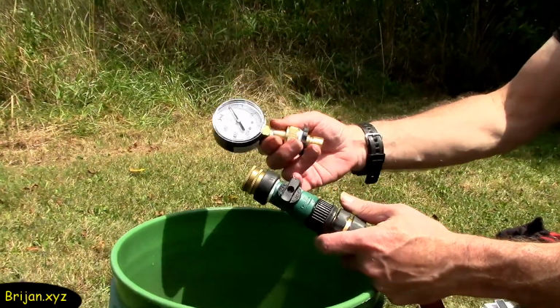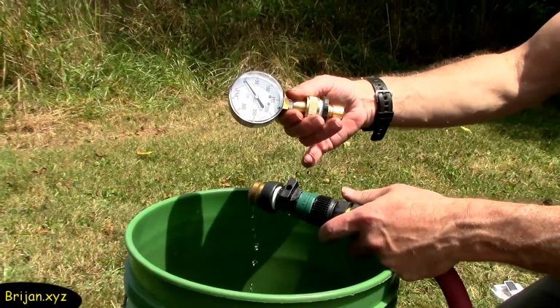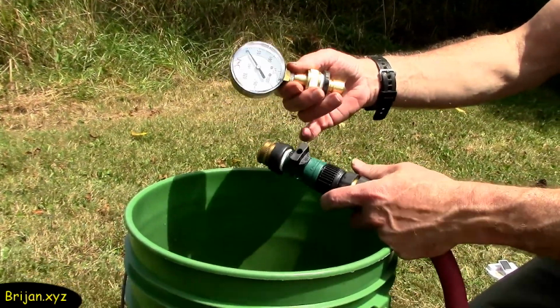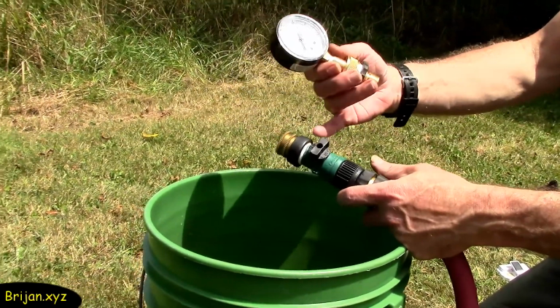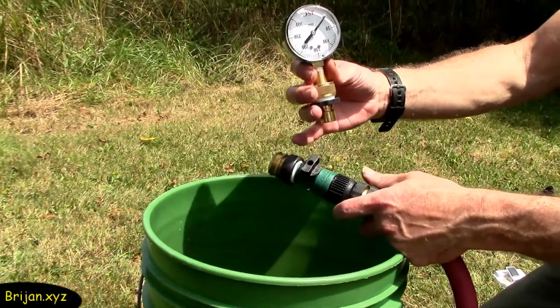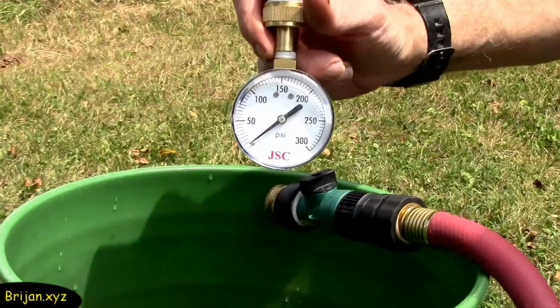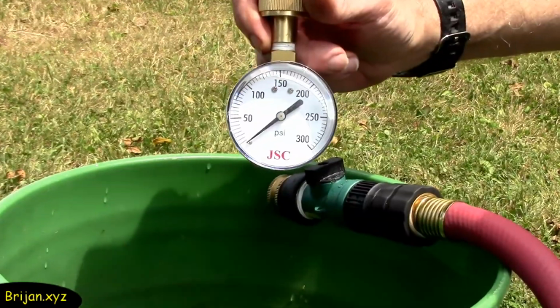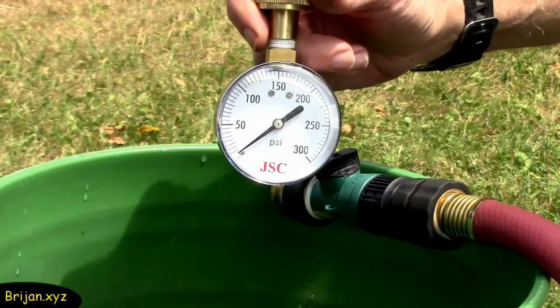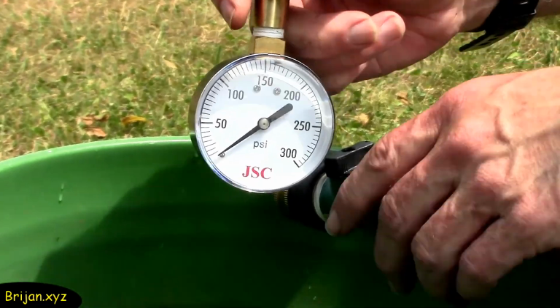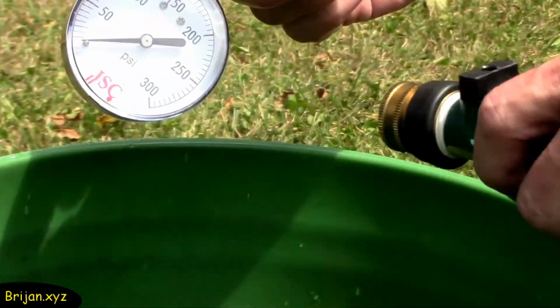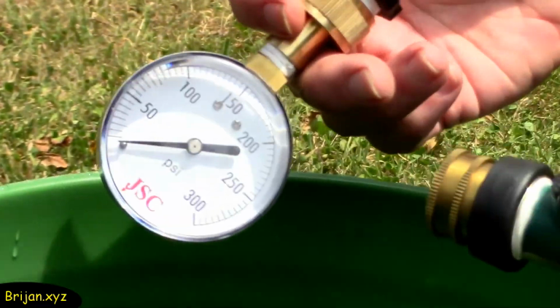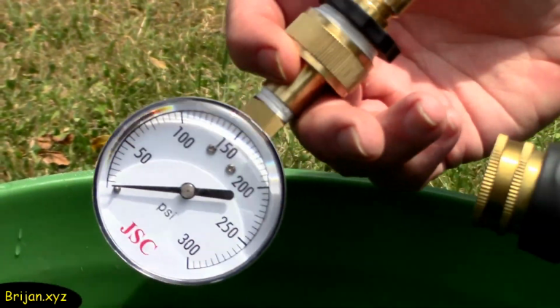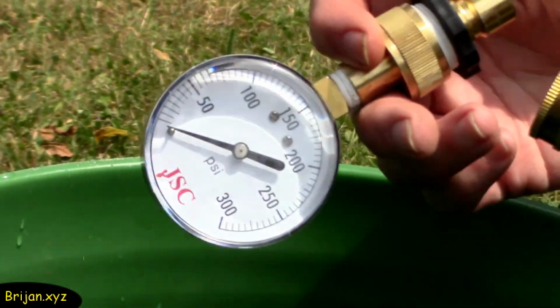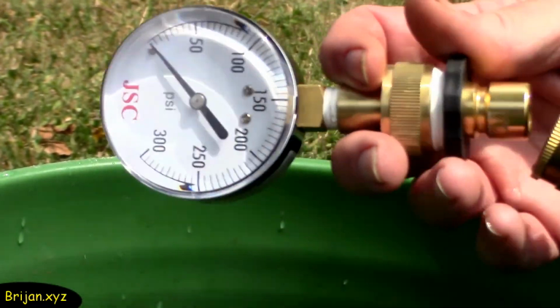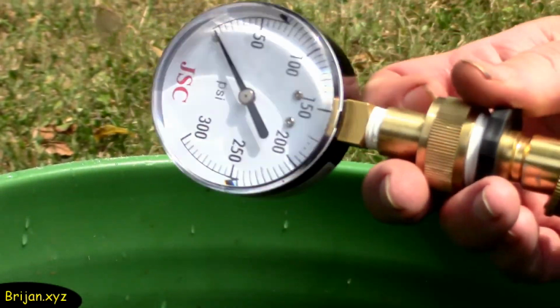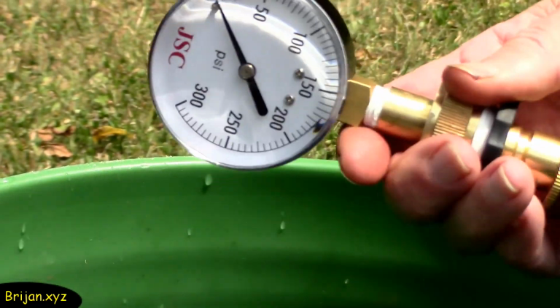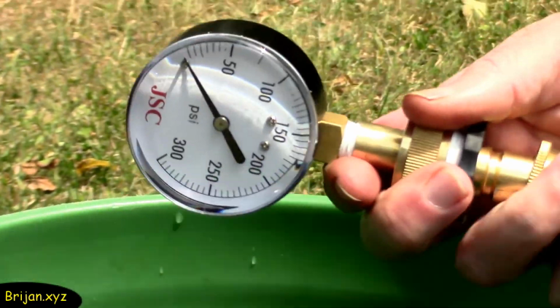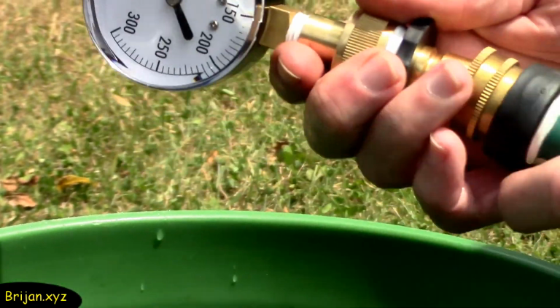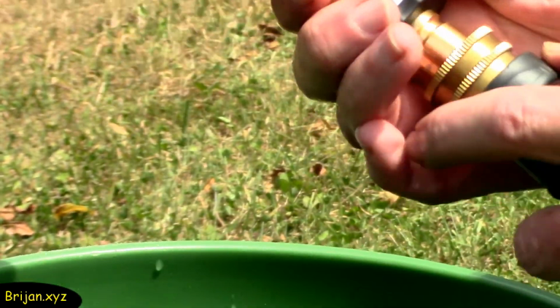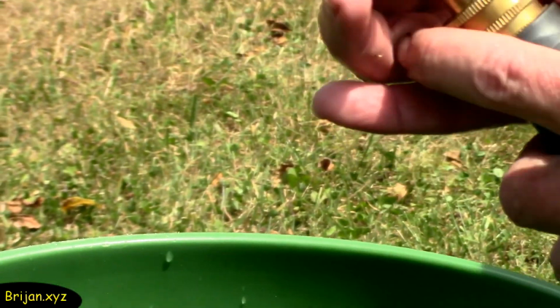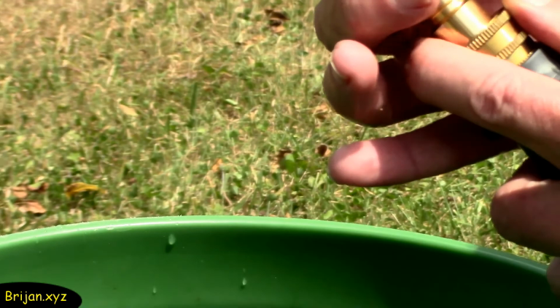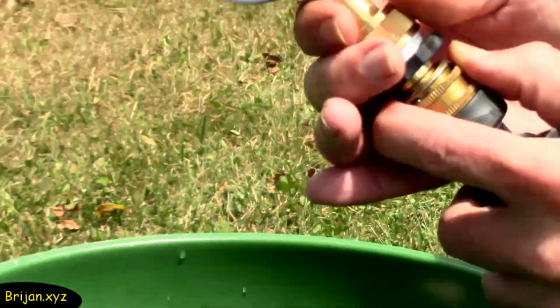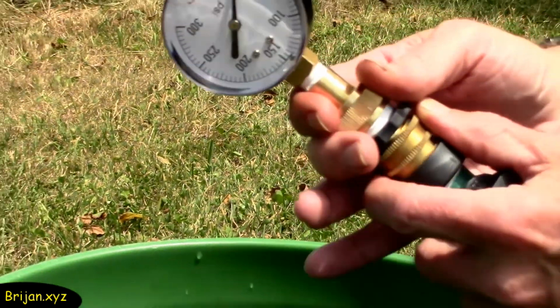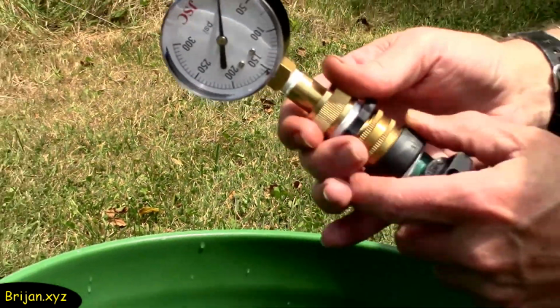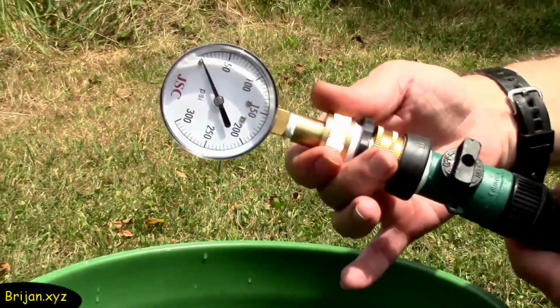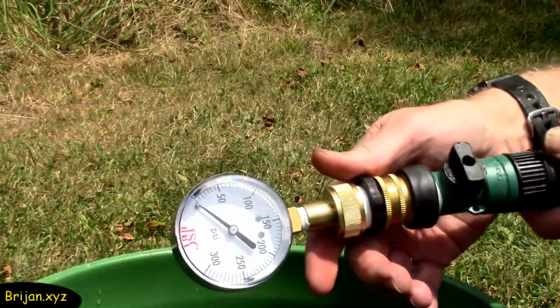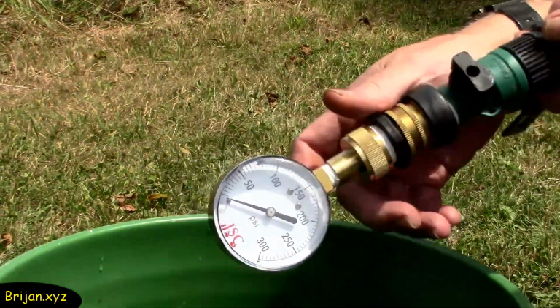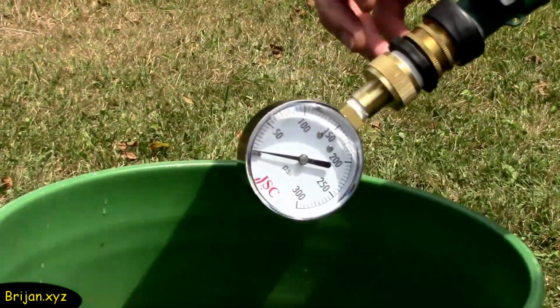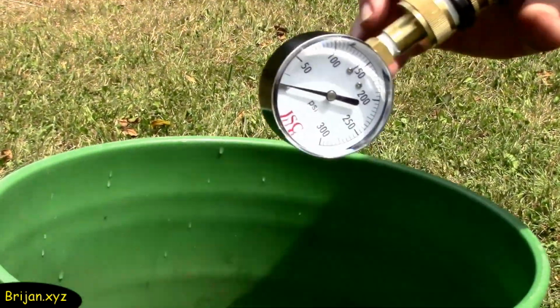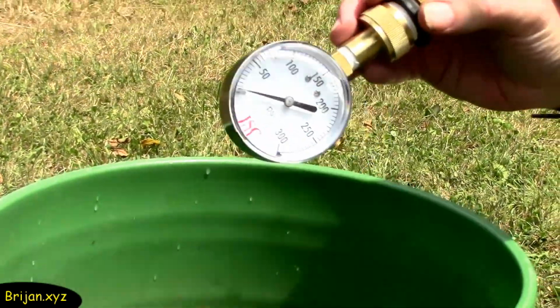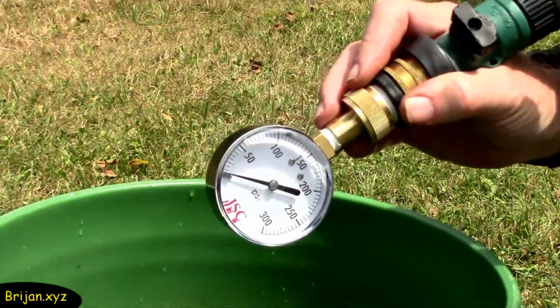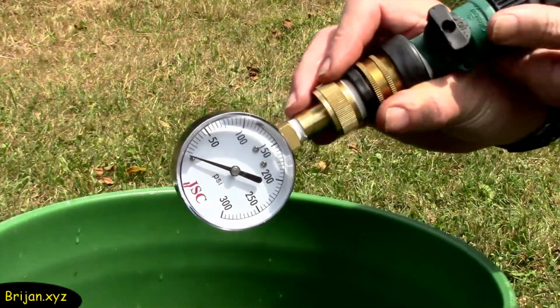You can purchase a water pressure gauge for about $10 — it's a good investment depending on the cost of your equipment. You can easily find them at Lowe's or Home Depot. We've attached a quick connect to it also, but if you aren't using one, just screw the gauge onto the hose.